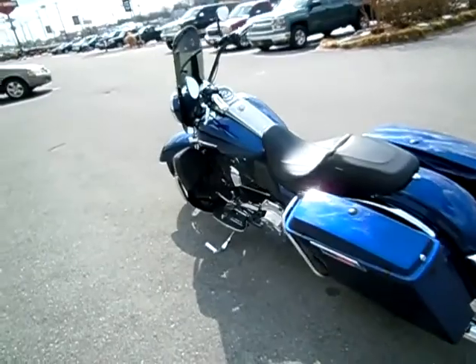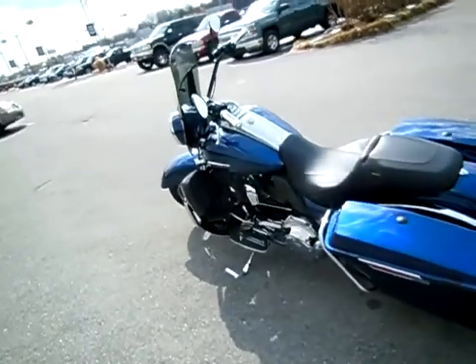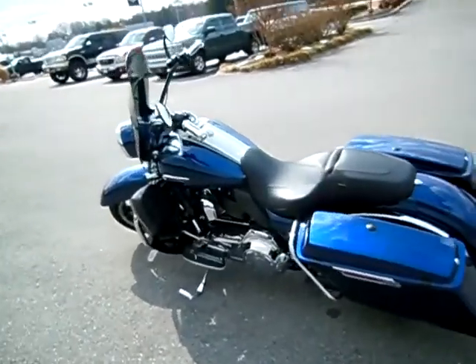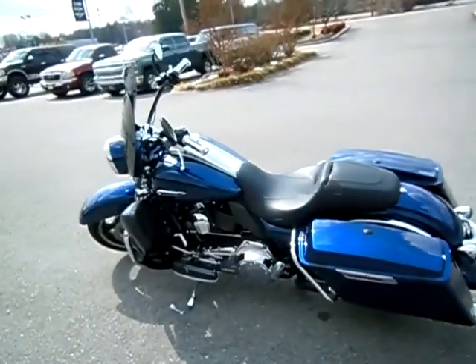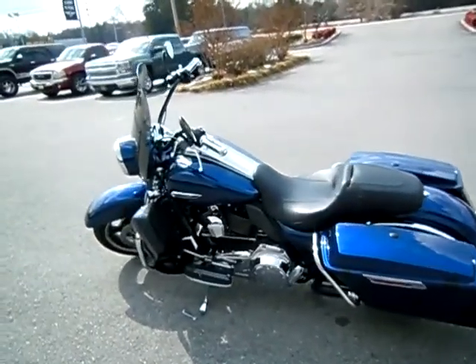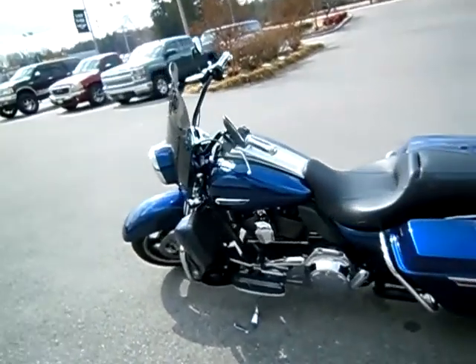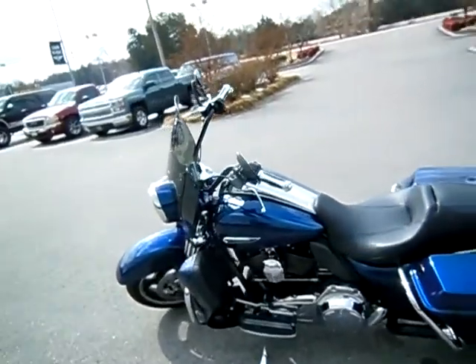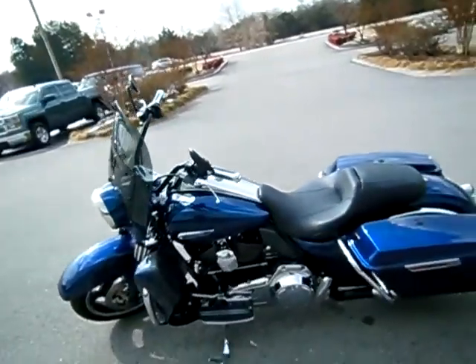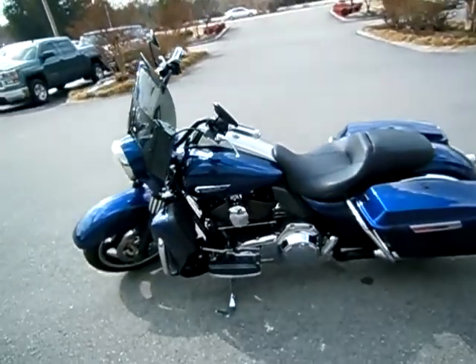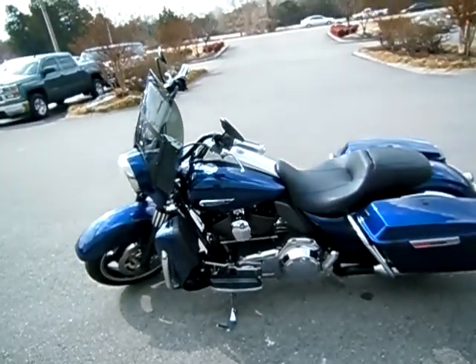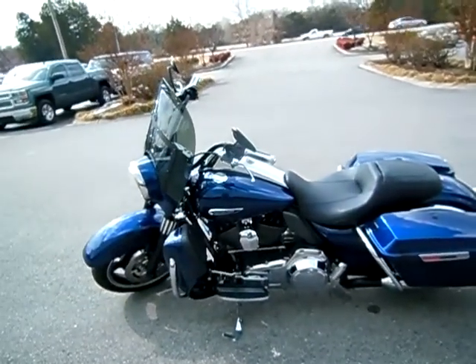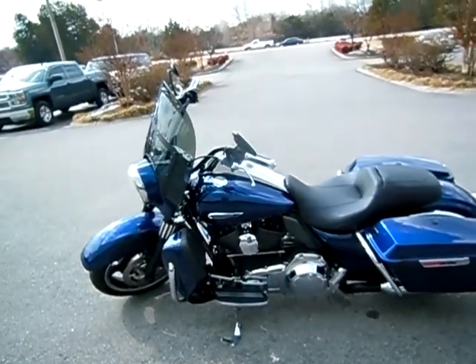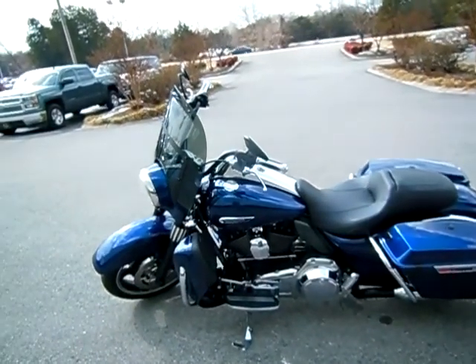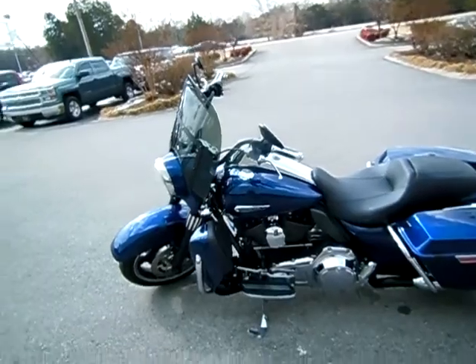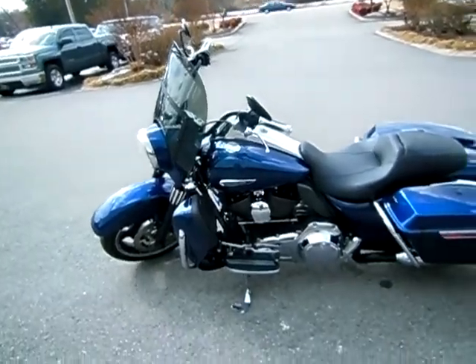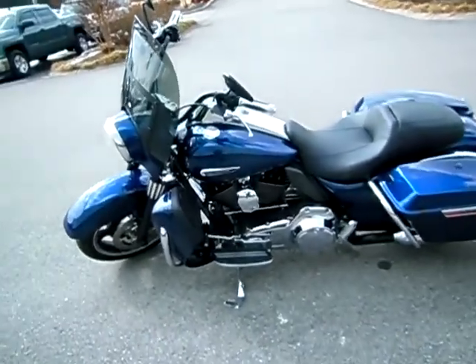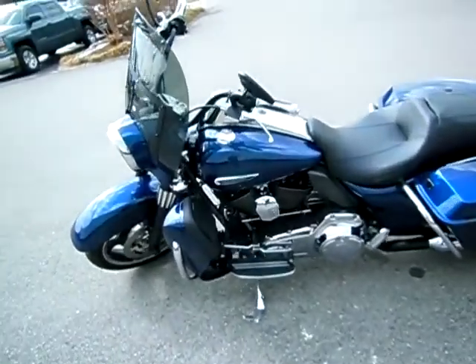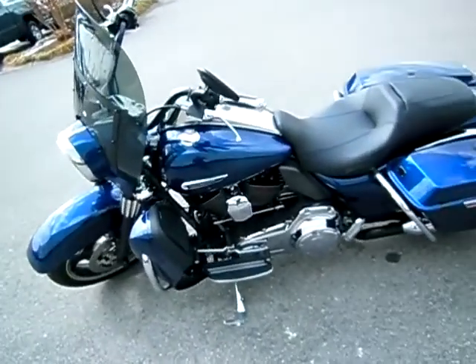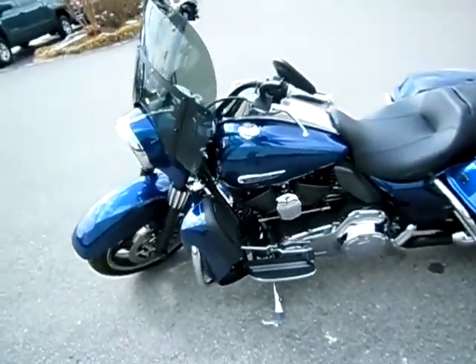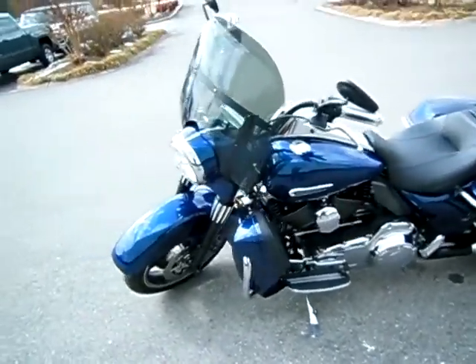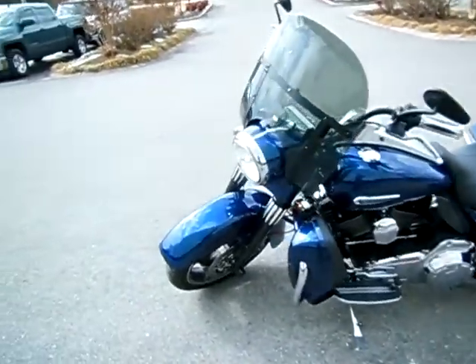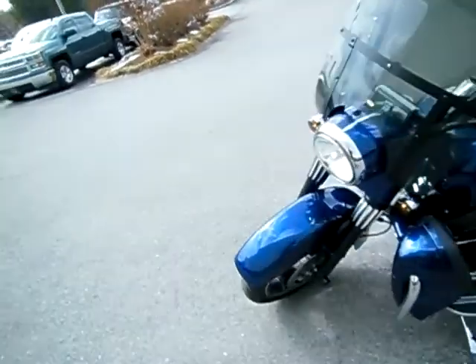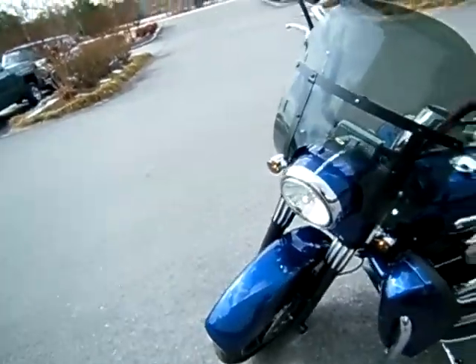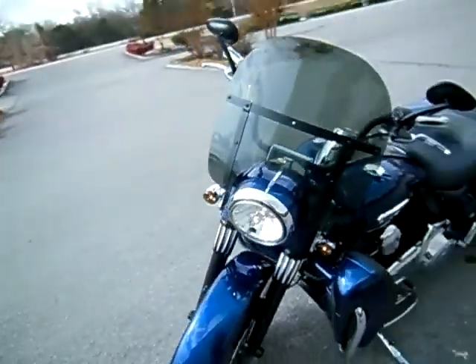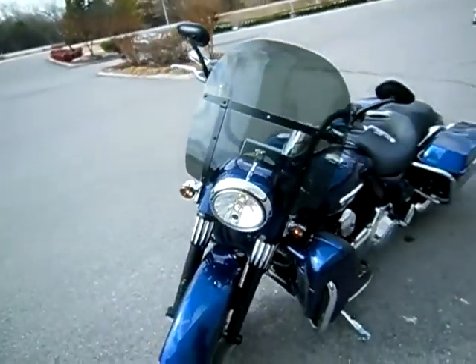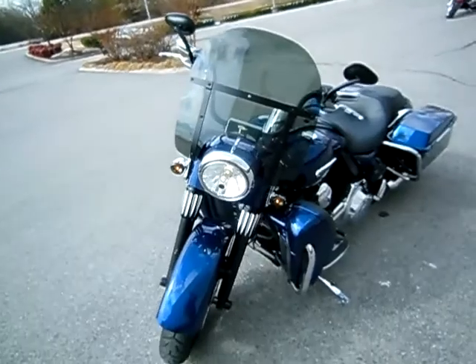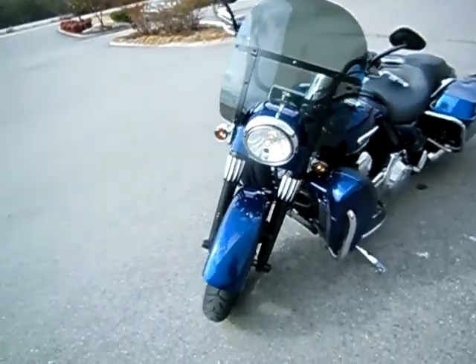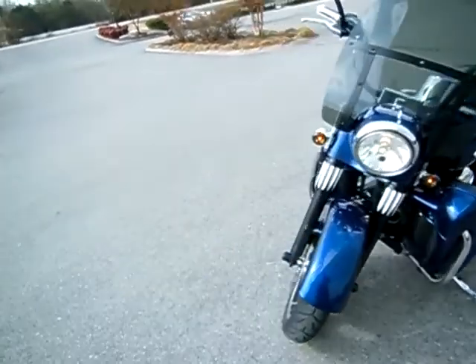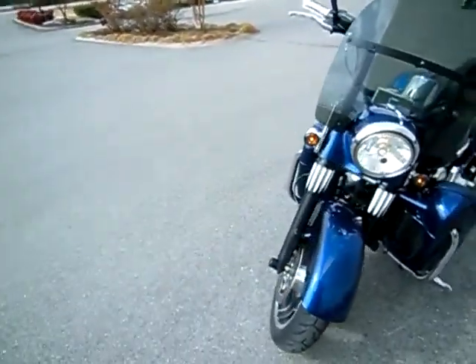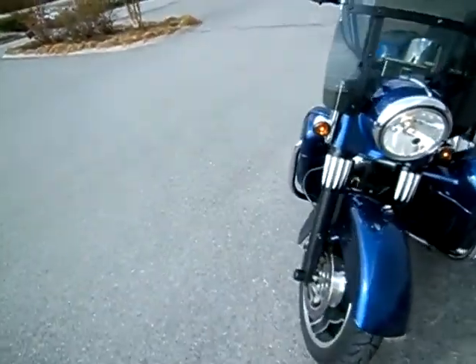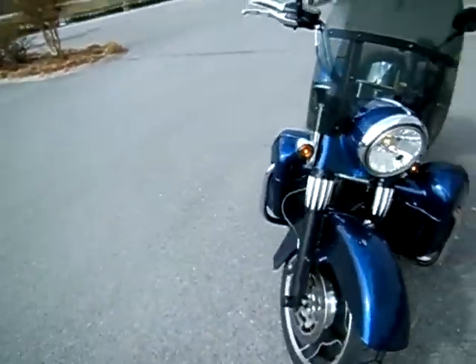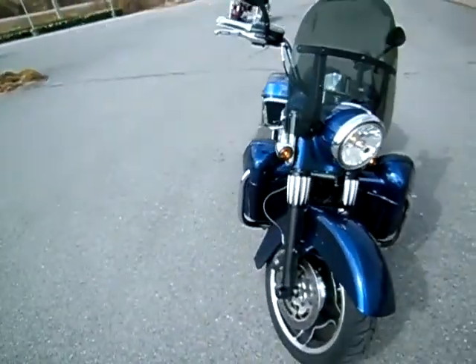Man, this is a sharp motorcycle. The neat thing about the police bikes is they've had the 103 motor in them, I believe, since 2006, so this has the latest motor in it. It's a very sharp motorcycle — she just needs a brand new home.